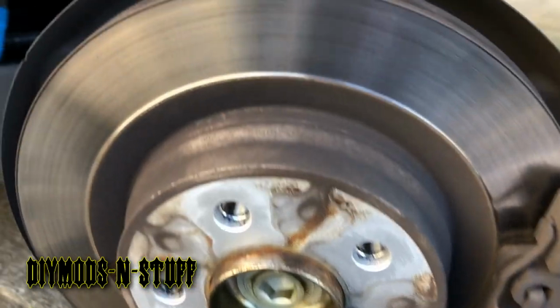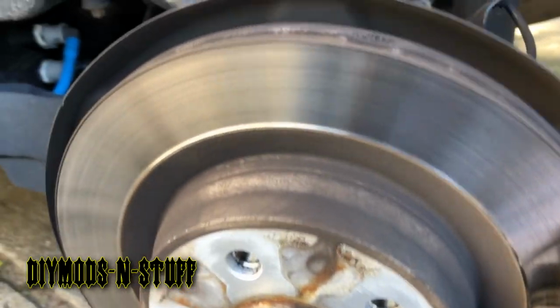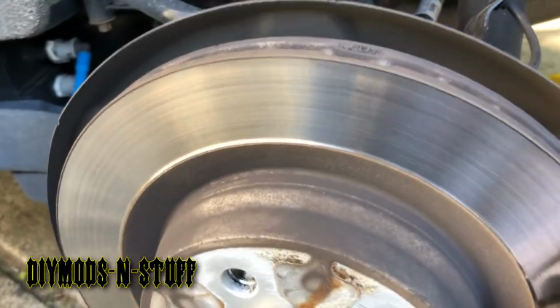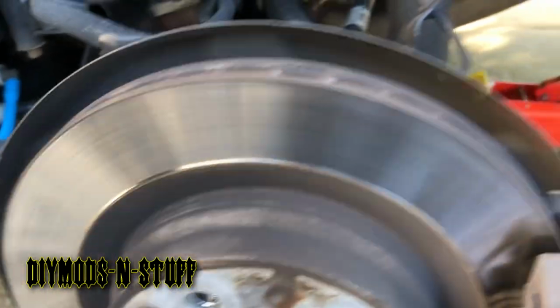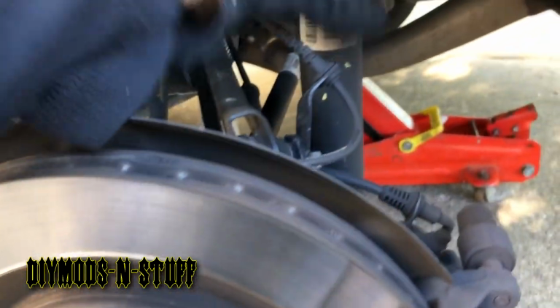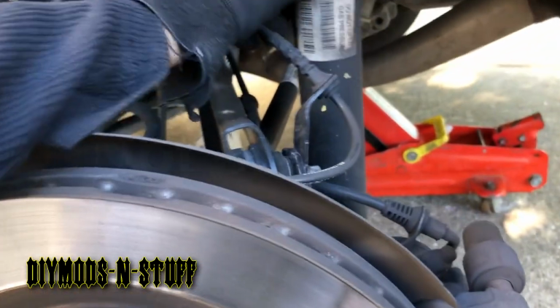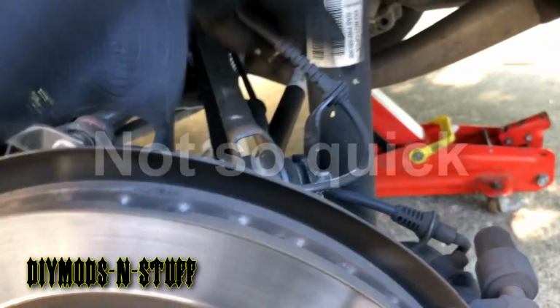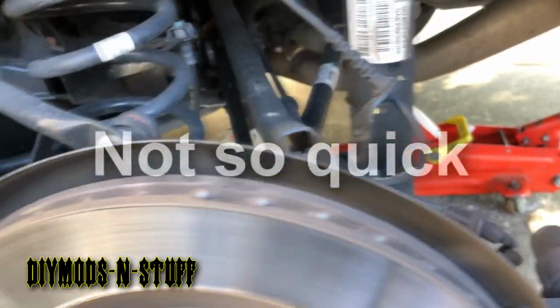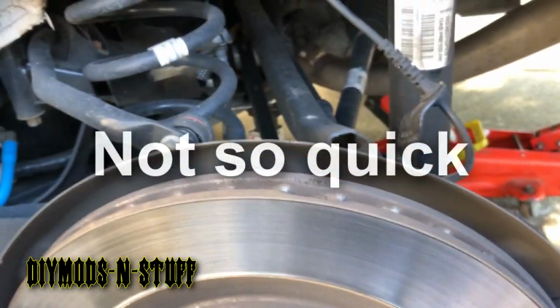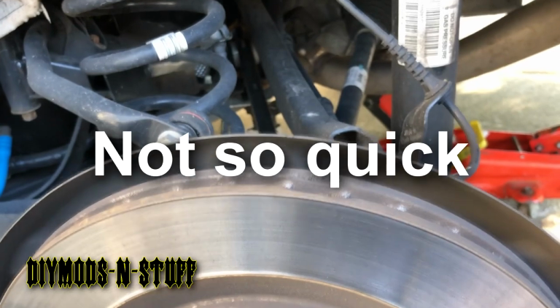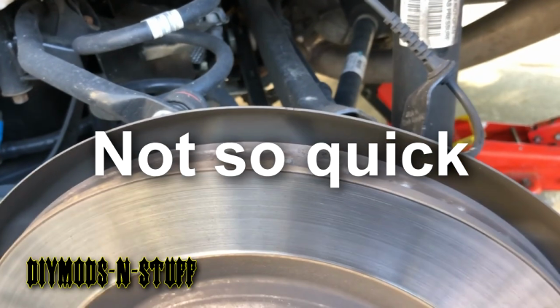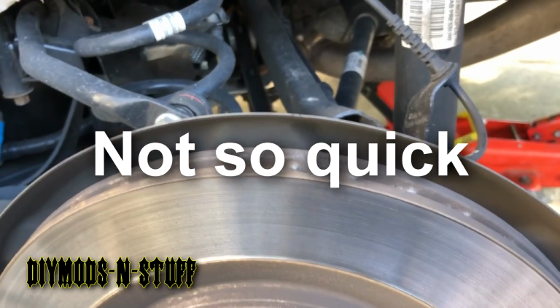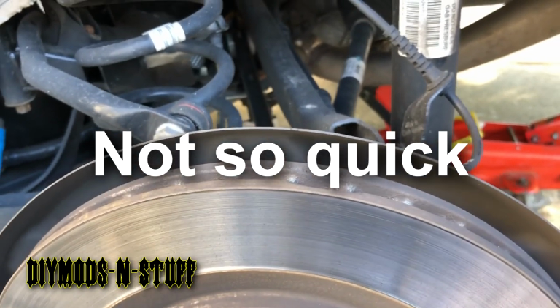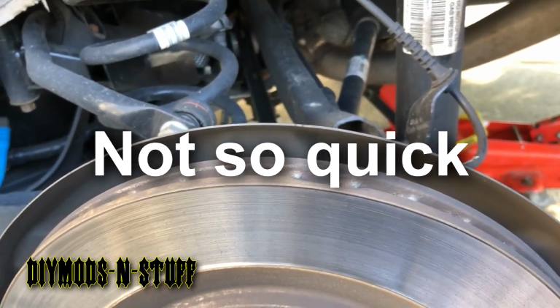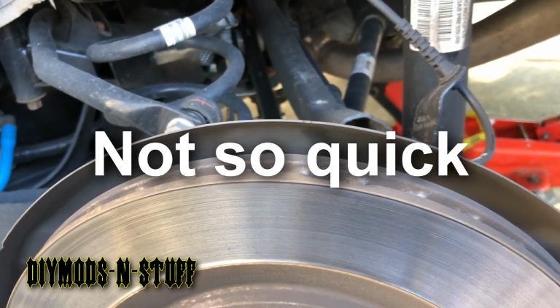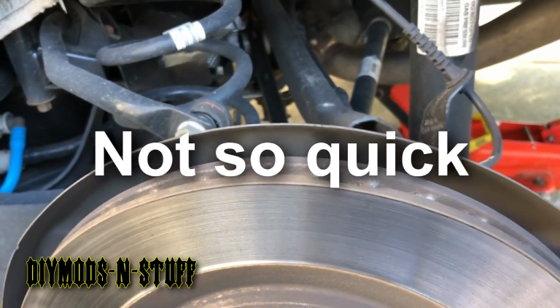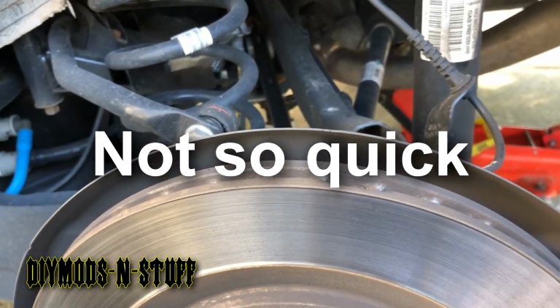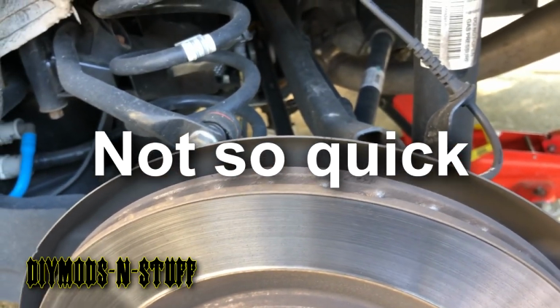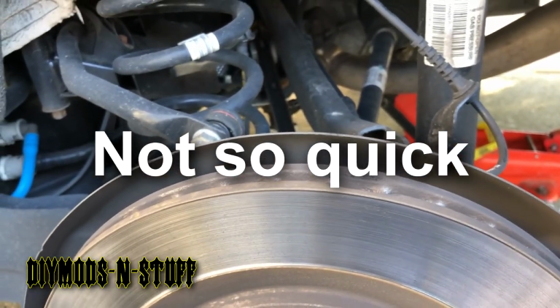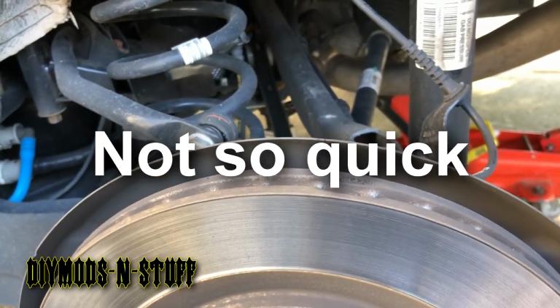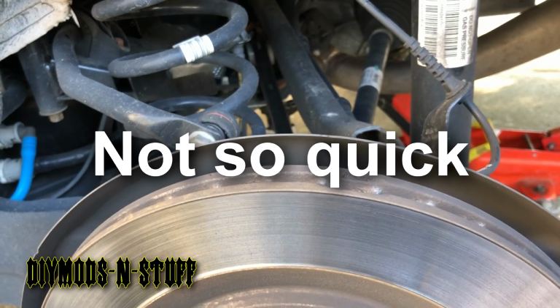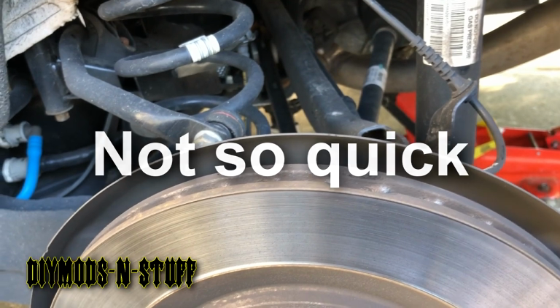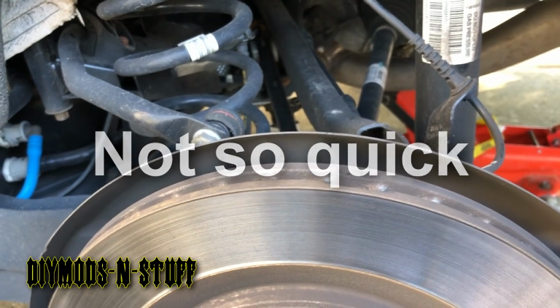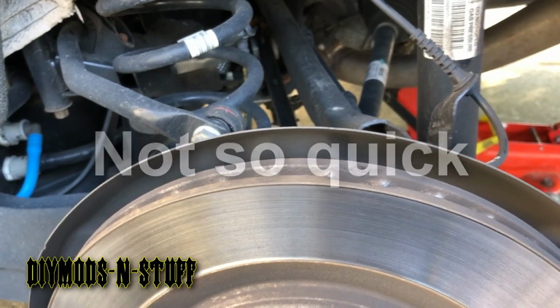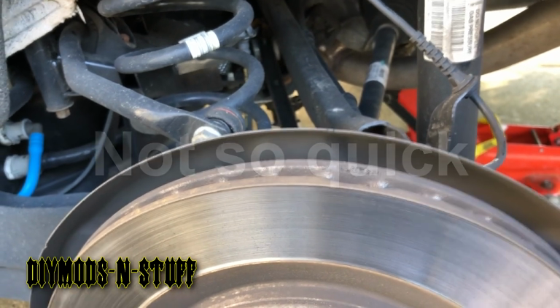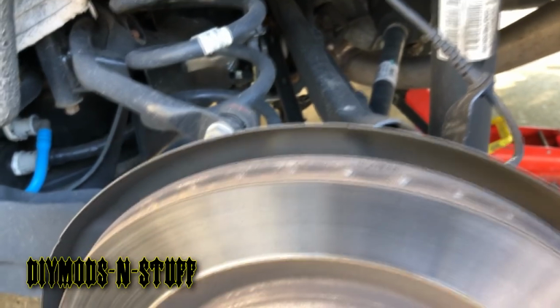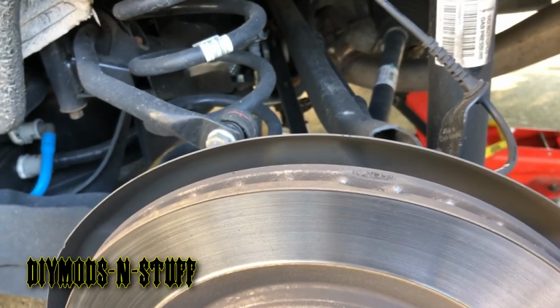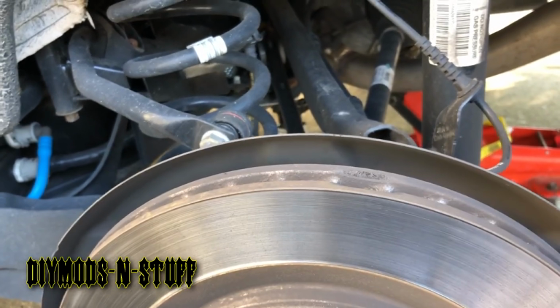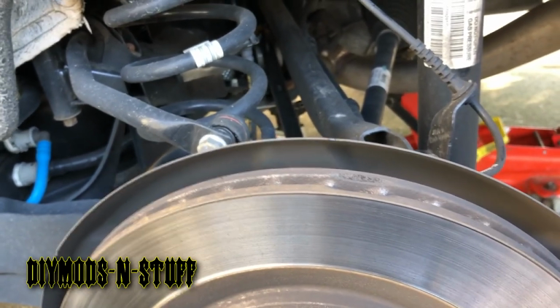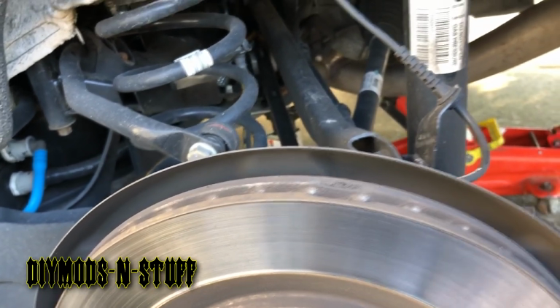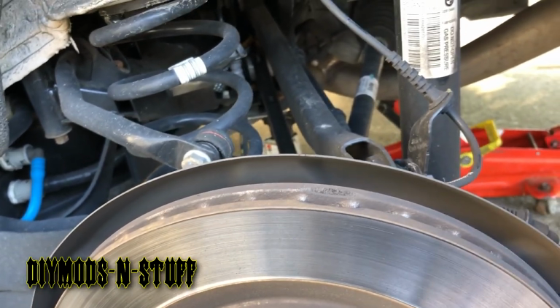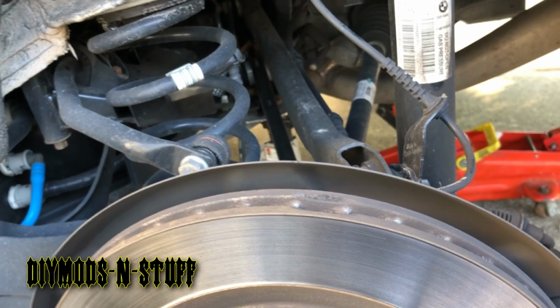Hey guys, welcome to the channel. Today I'm doing a quick instructional video on how to change the rear pads on a 2018-plus BMW X1. I was asked to do this.